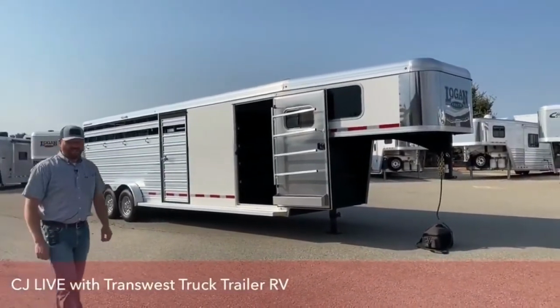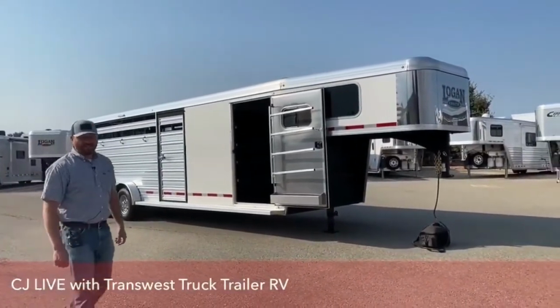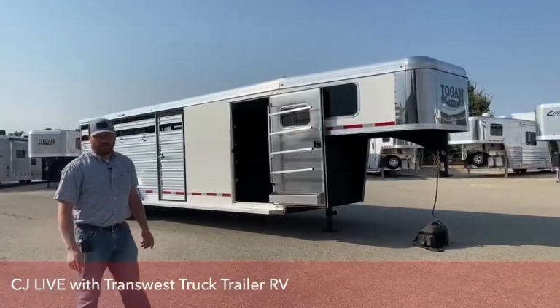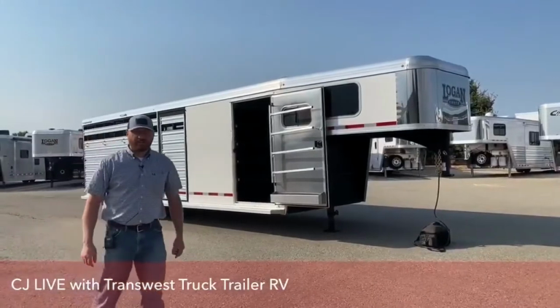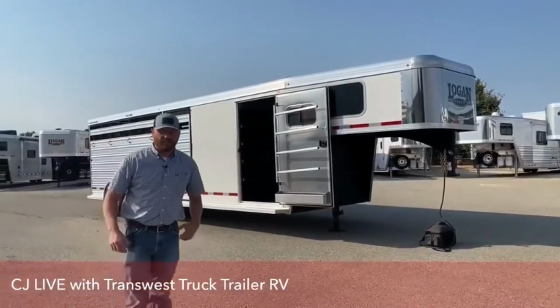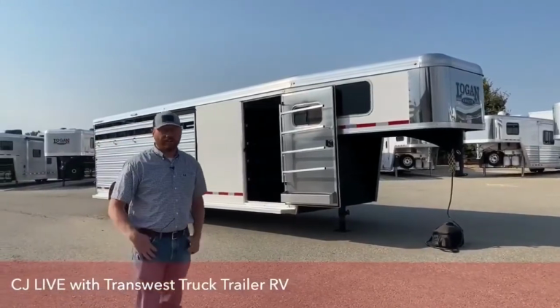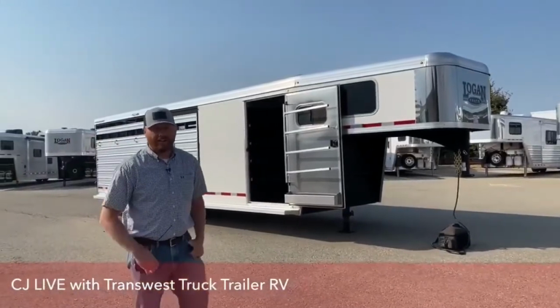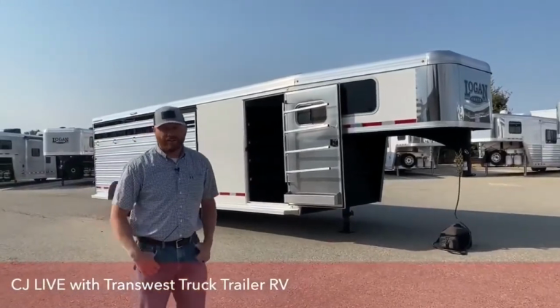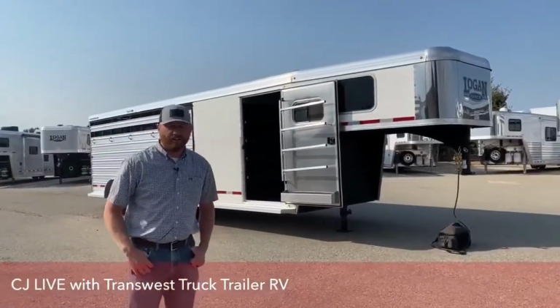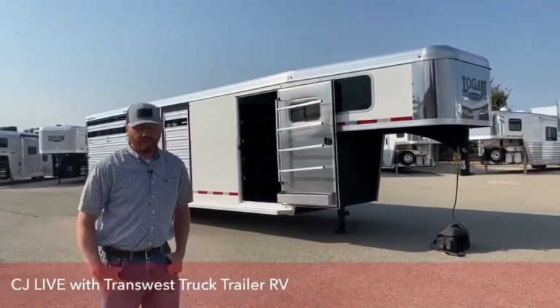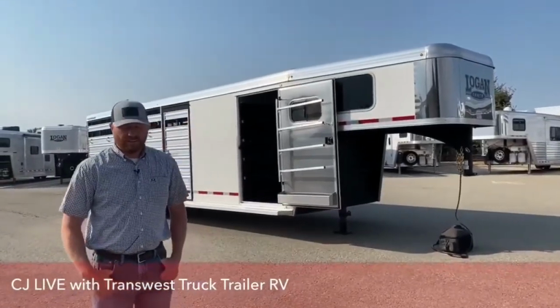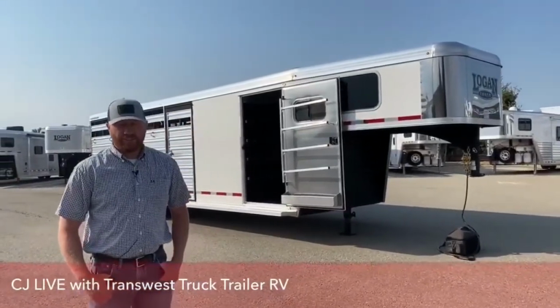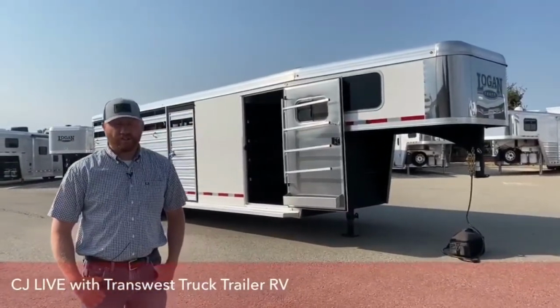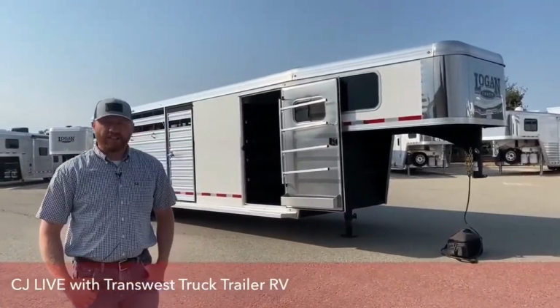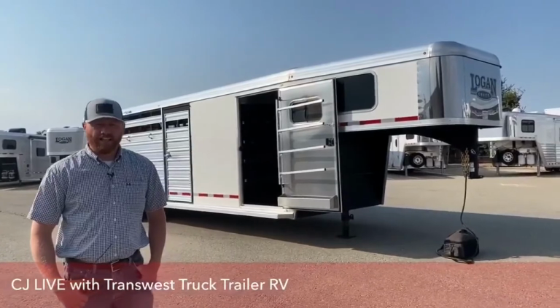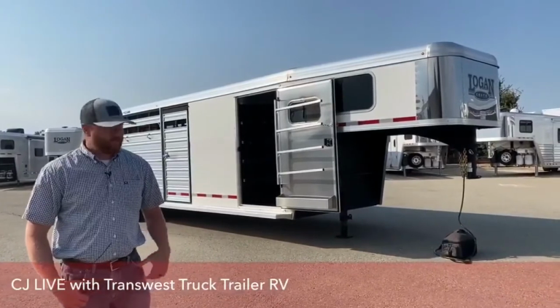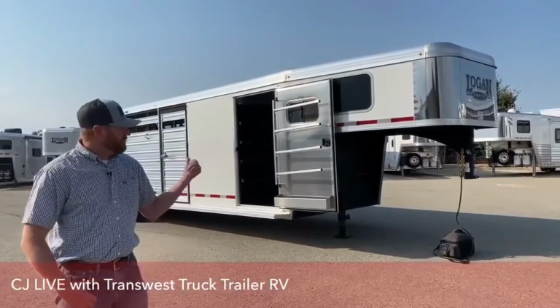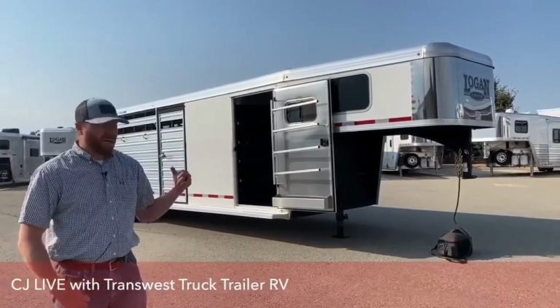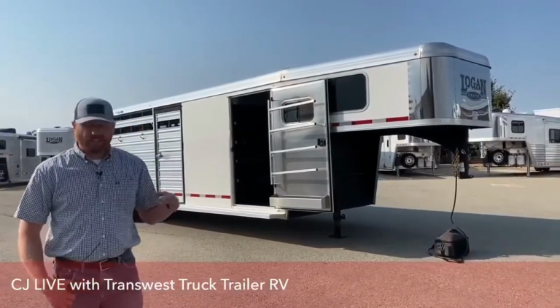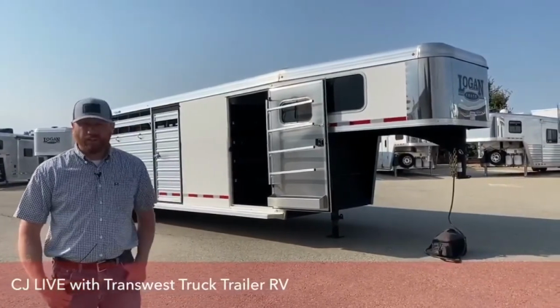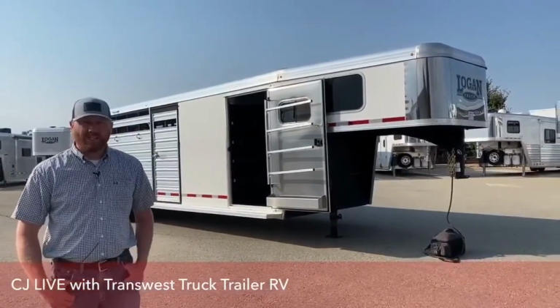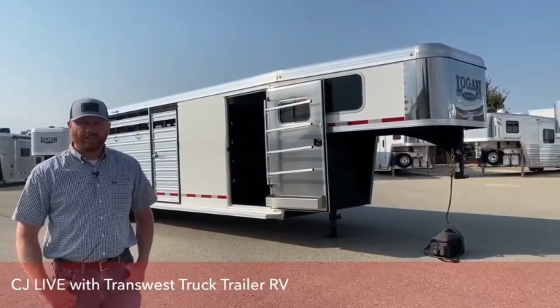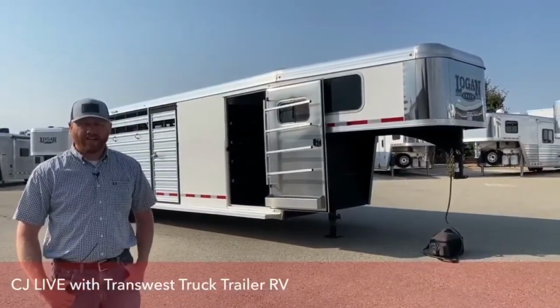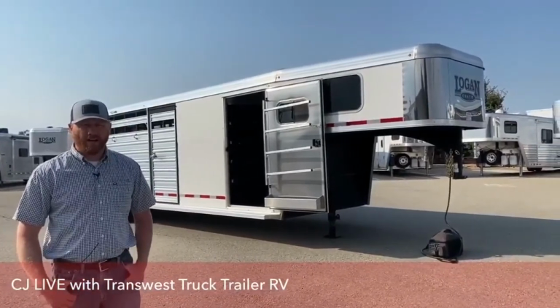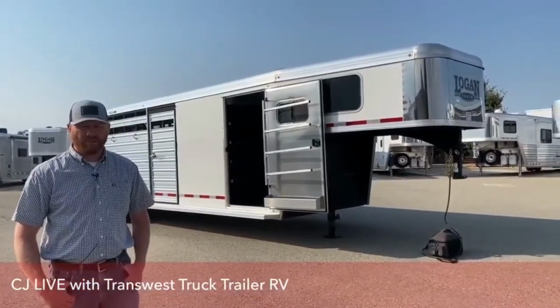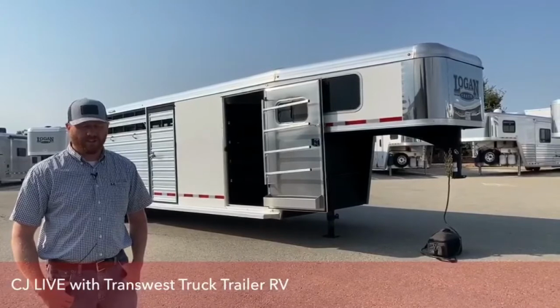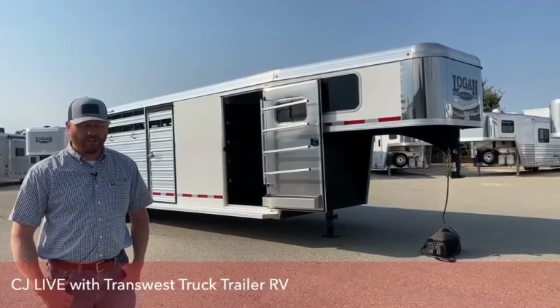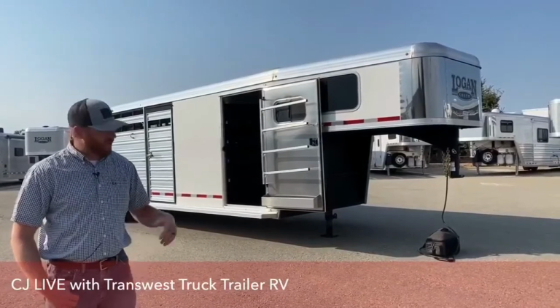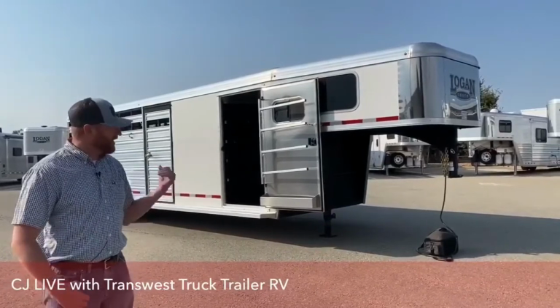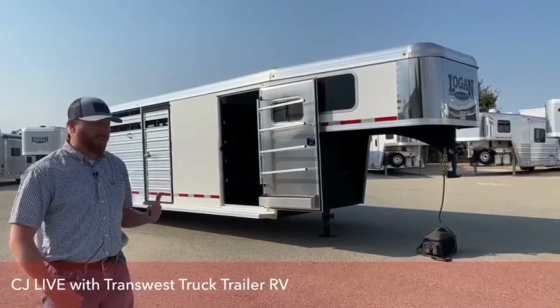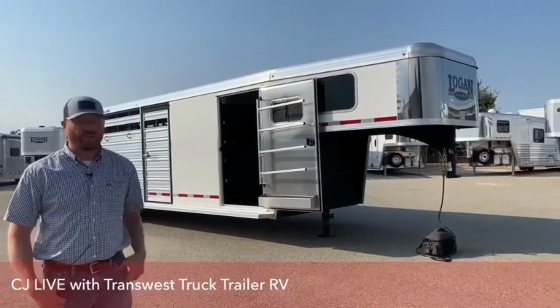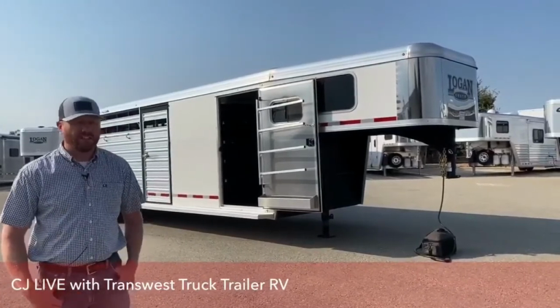Hi, I'm C.J. Altenberg with TransWest Truck Trailer RV in Frederick, Colorado. We appreciate you tuning in today. Behind me is a 2020 Logan Stock Combo that we want to show you, and we're going to walk you completely through this trailer.